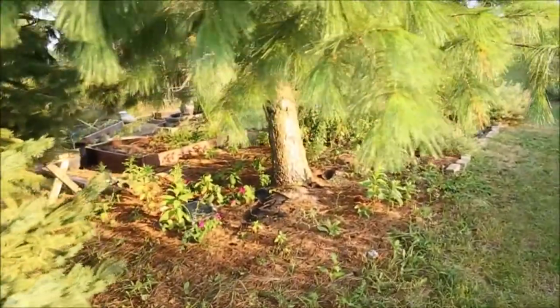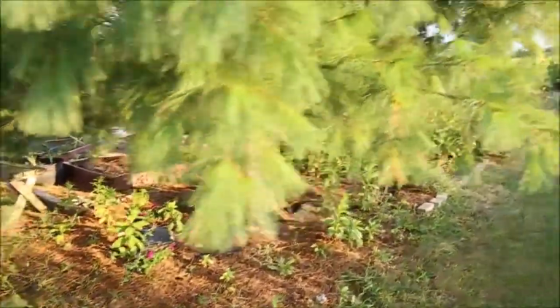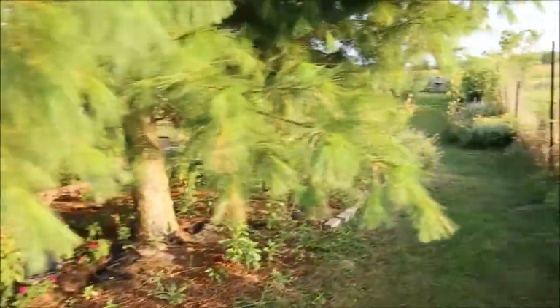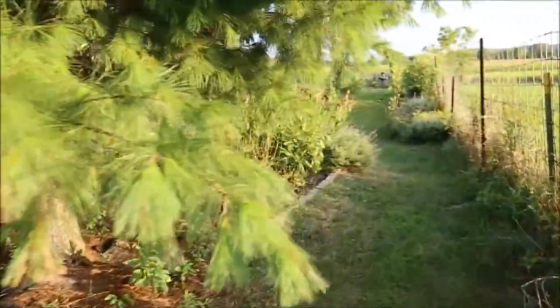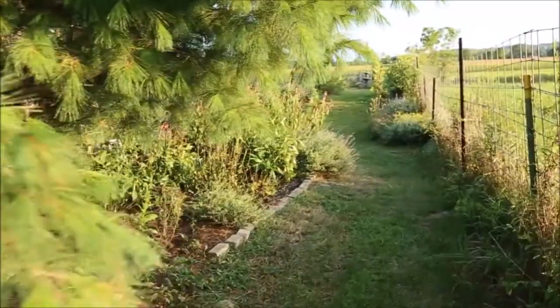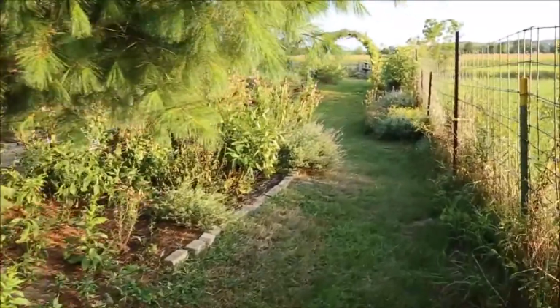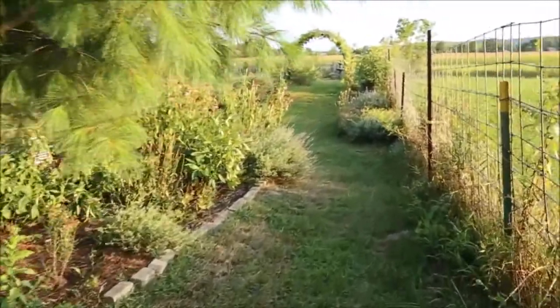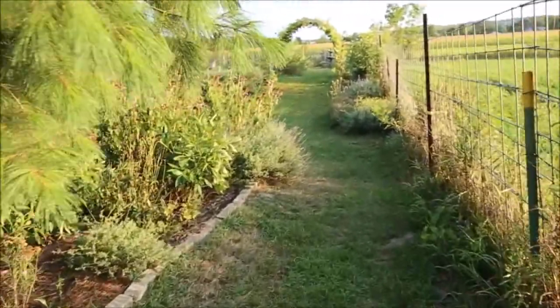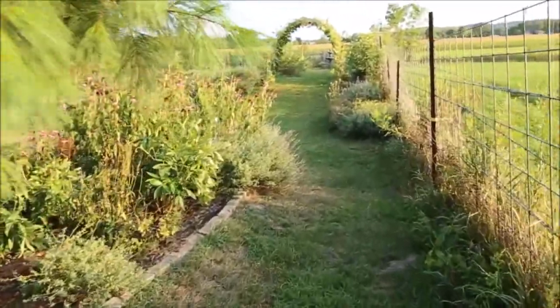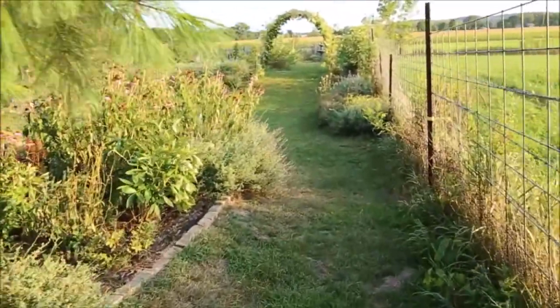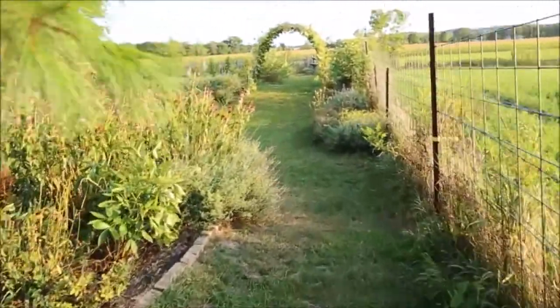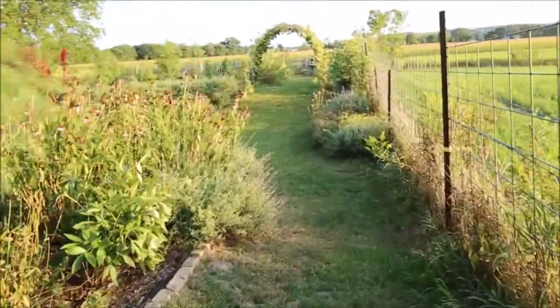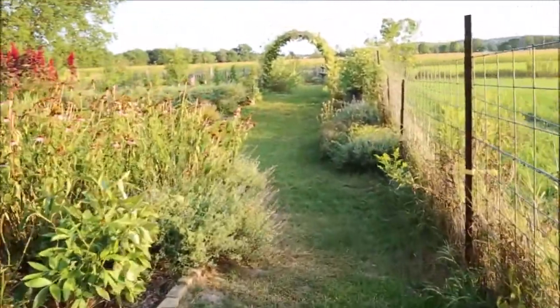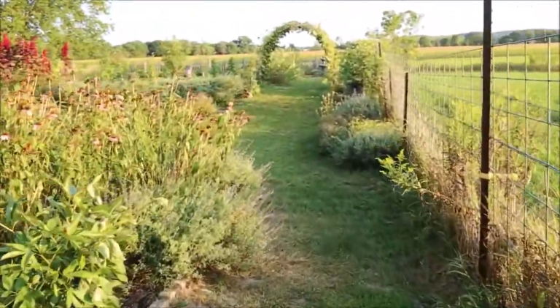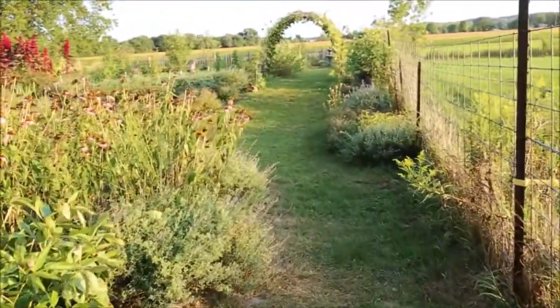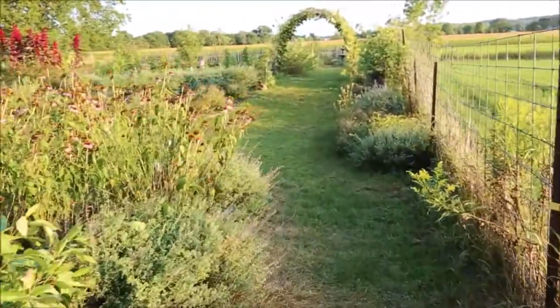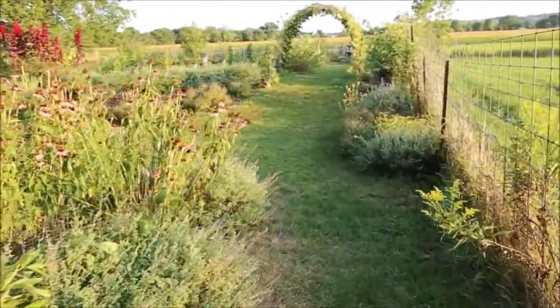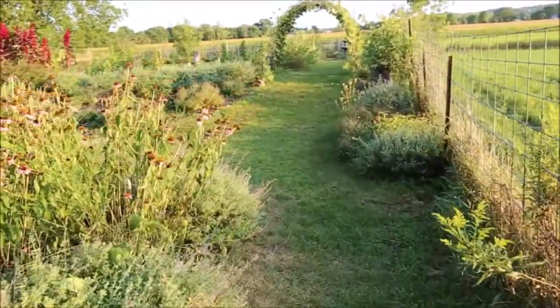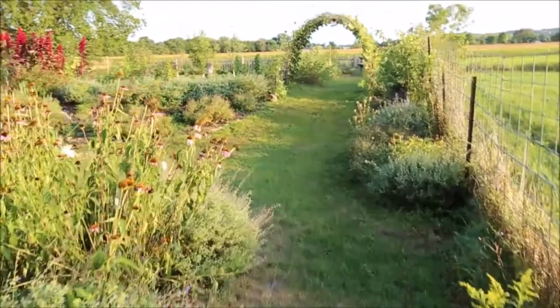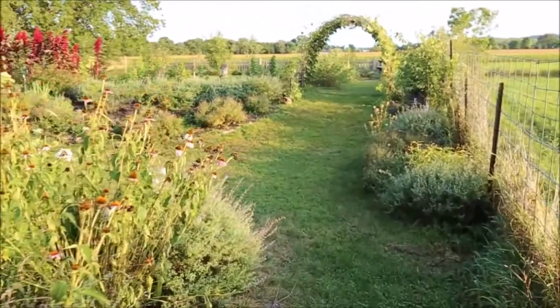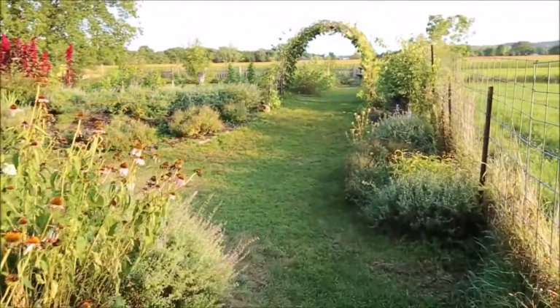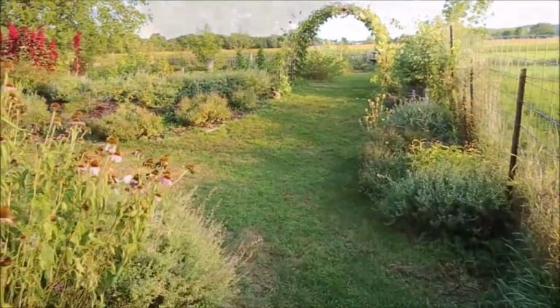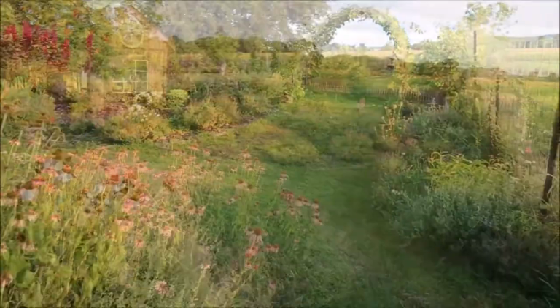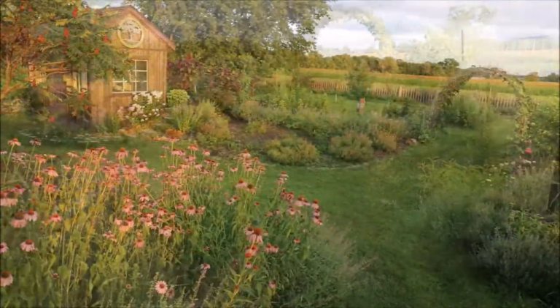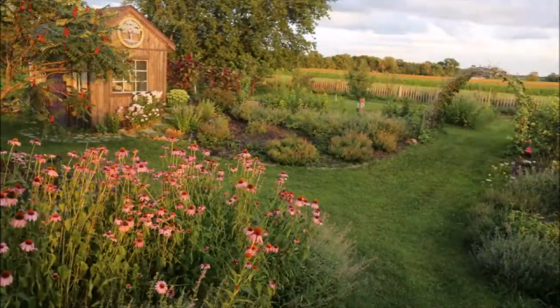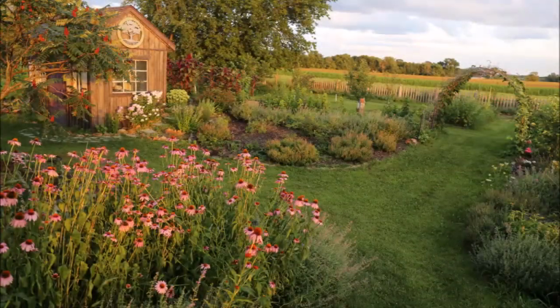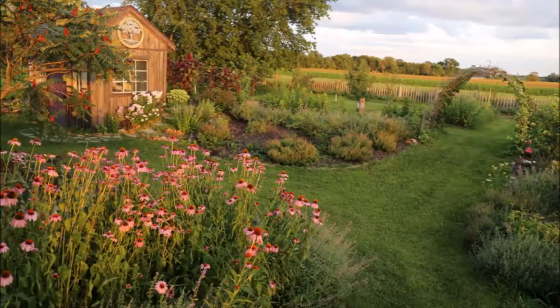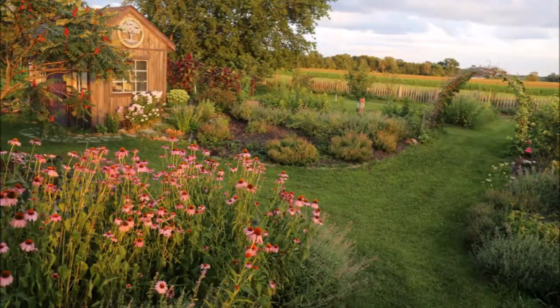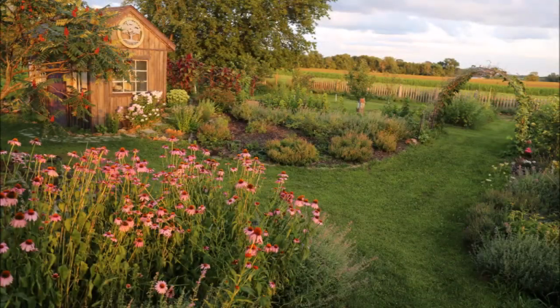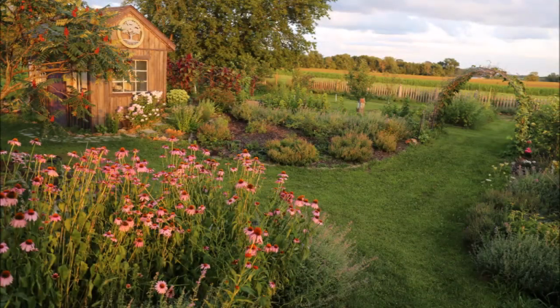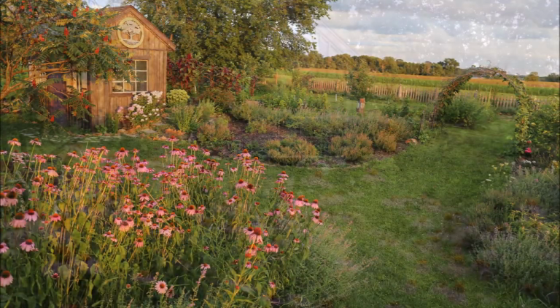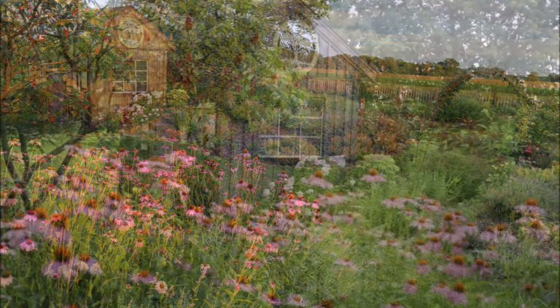The garden is so young, it's still starting out. Here we walk into the main part of the garden. We've got some purple coneflower on our left — here are some photos of it through the seasons.